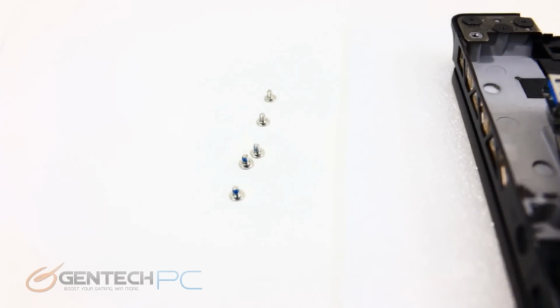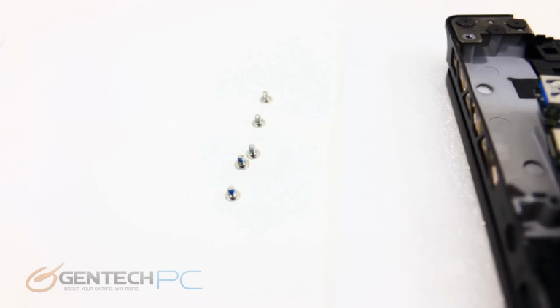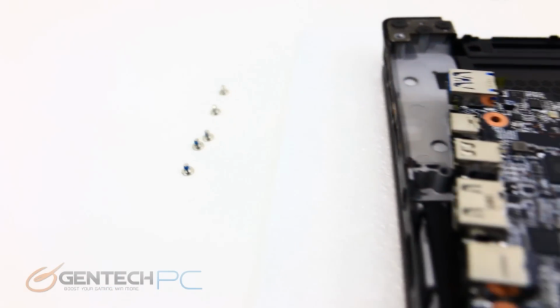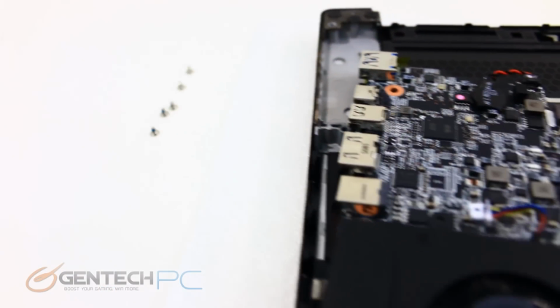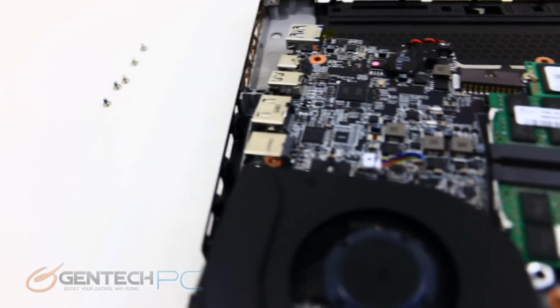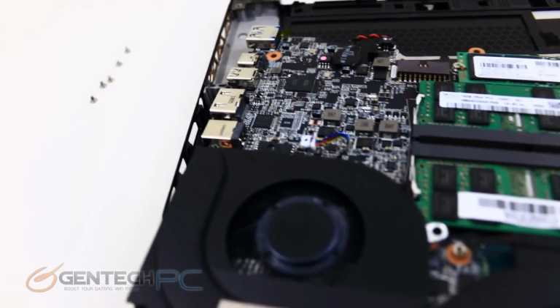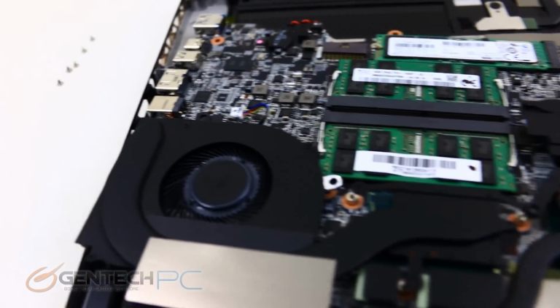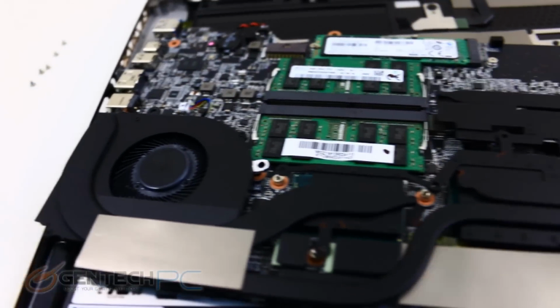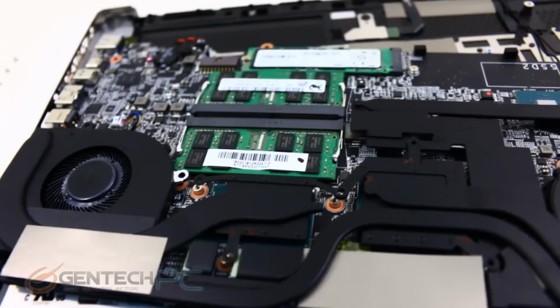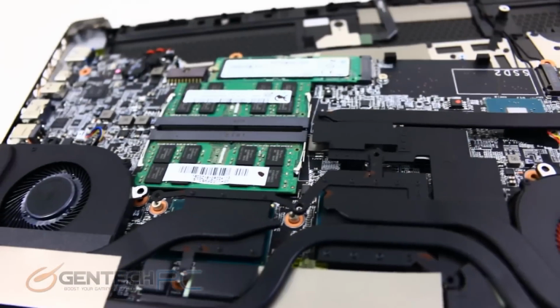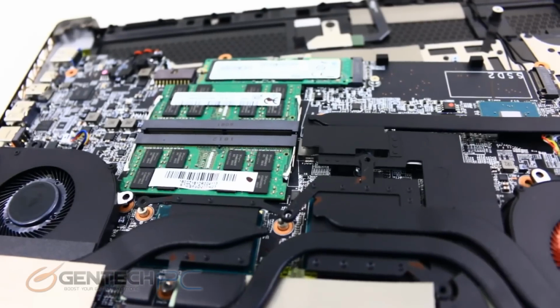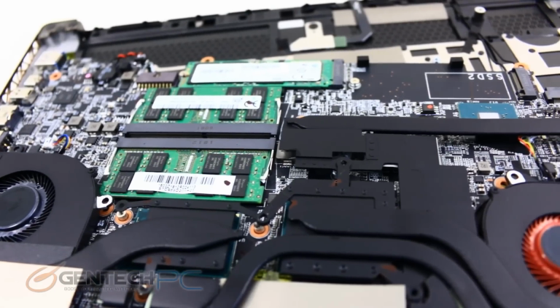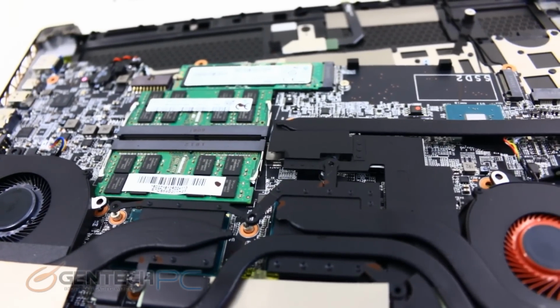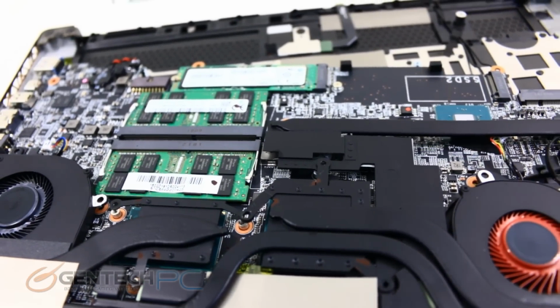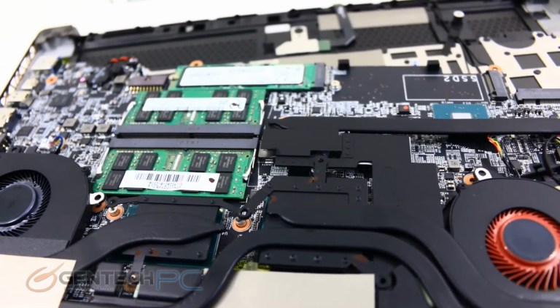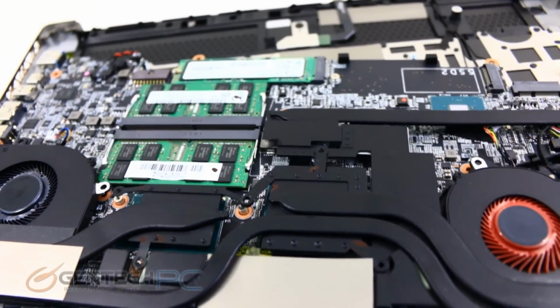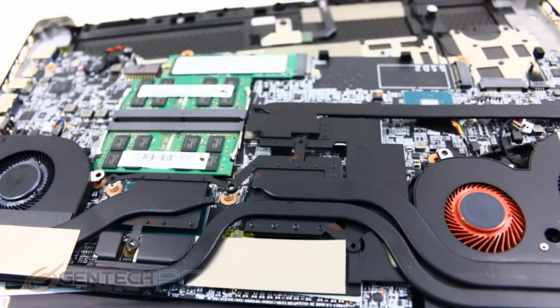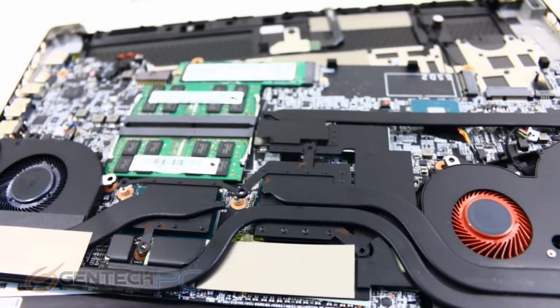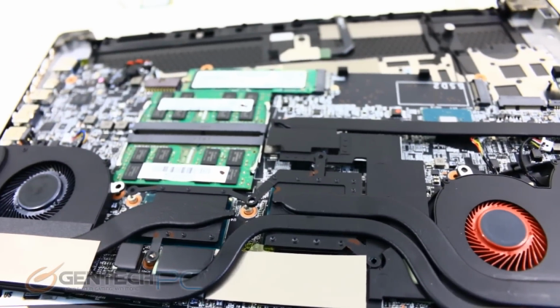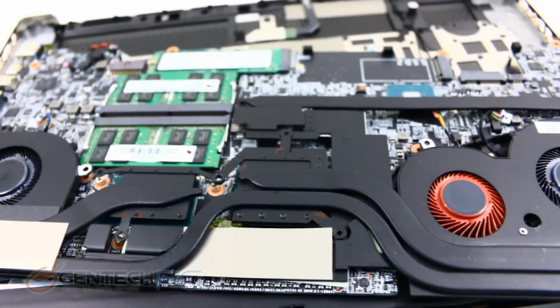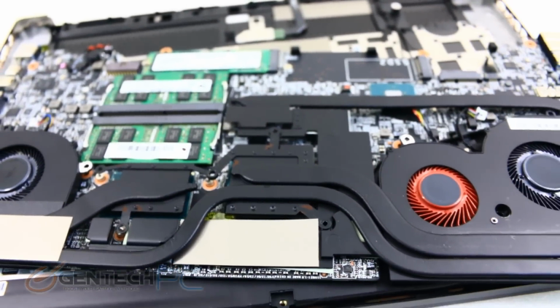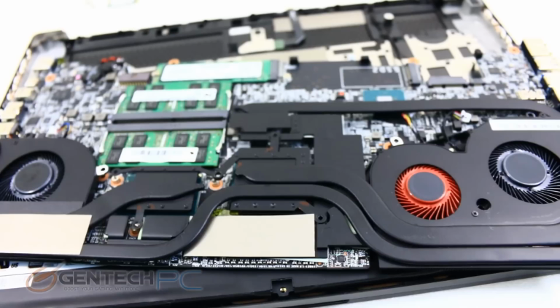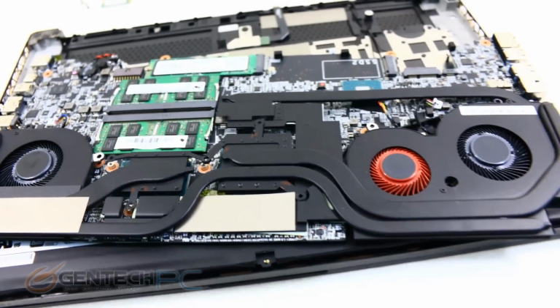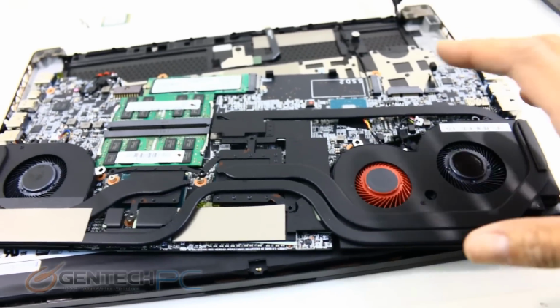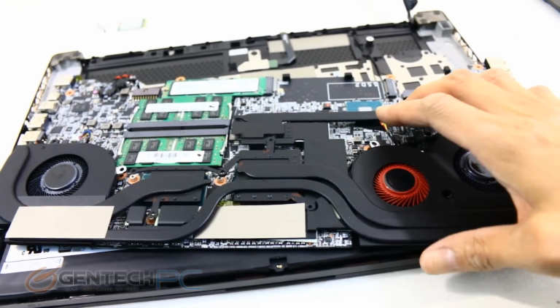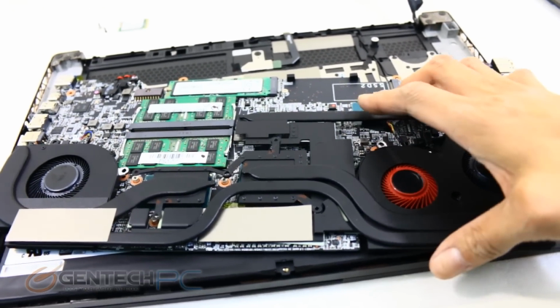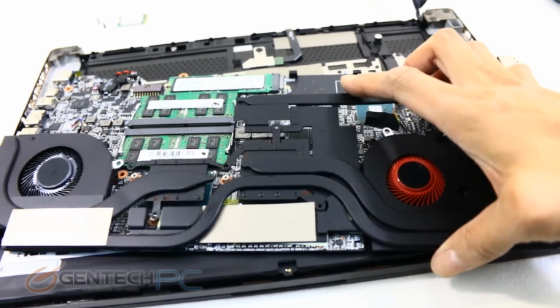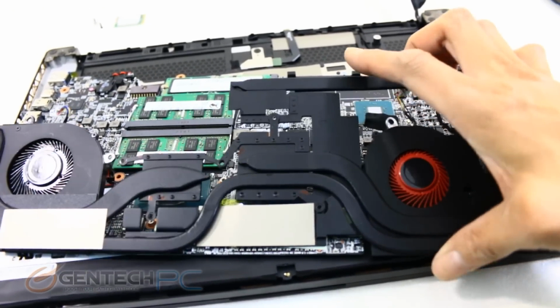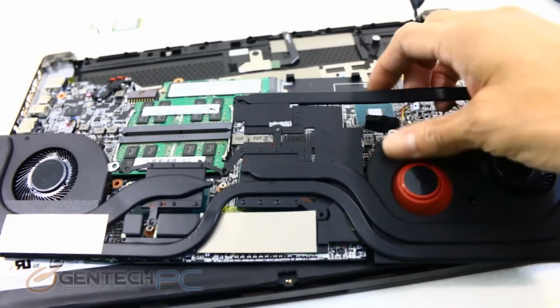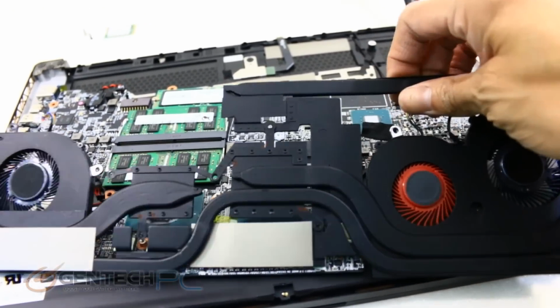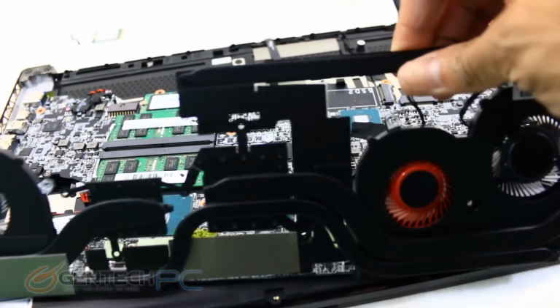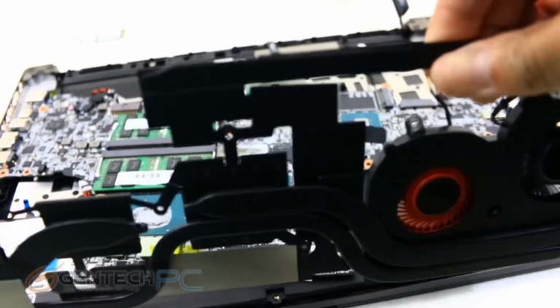We still have one more level of disassembly: removing the heat pipe system so we can see the GPU and CPU. Now we can take that off and show you the rest of the system.